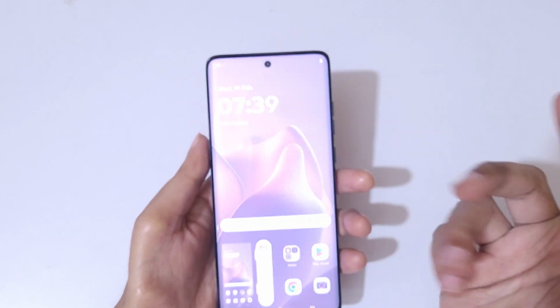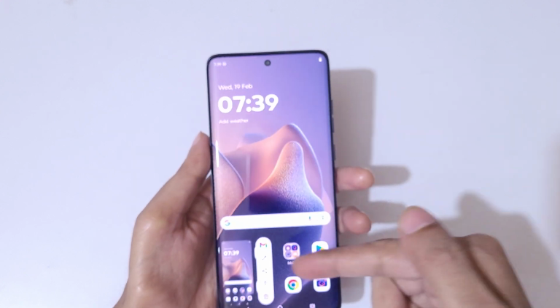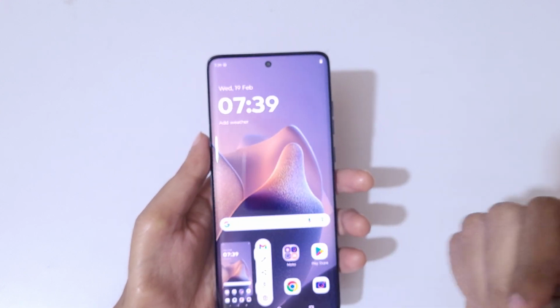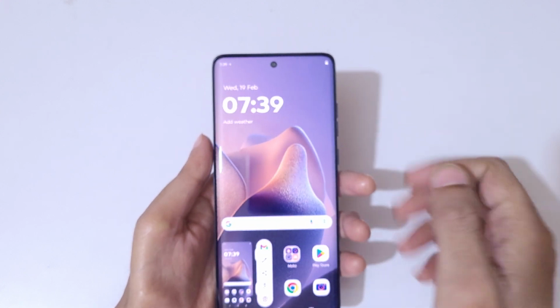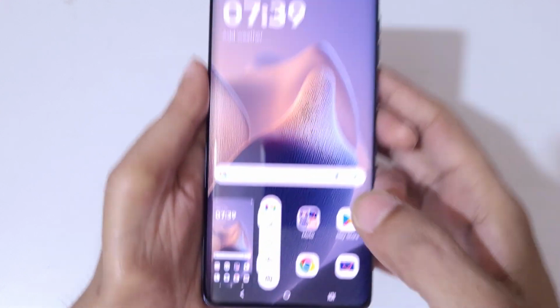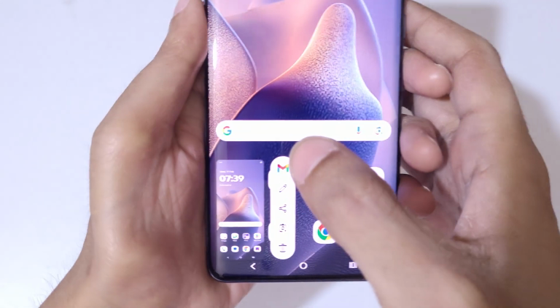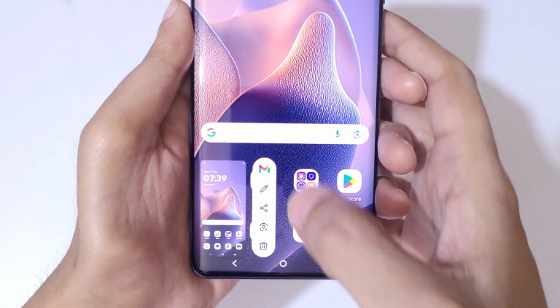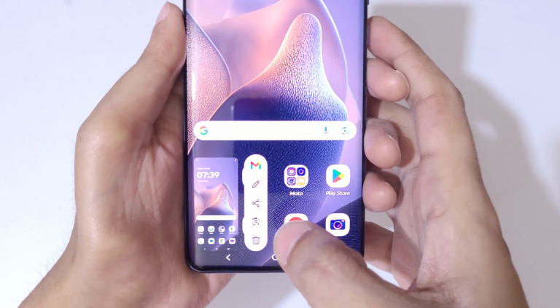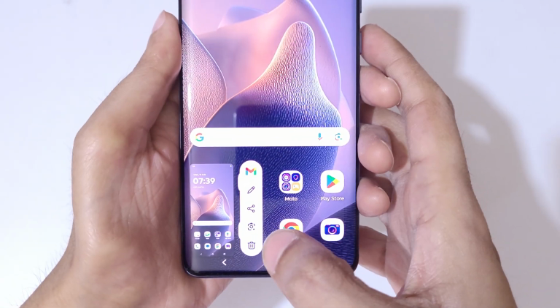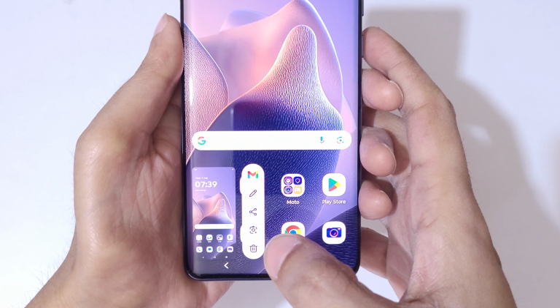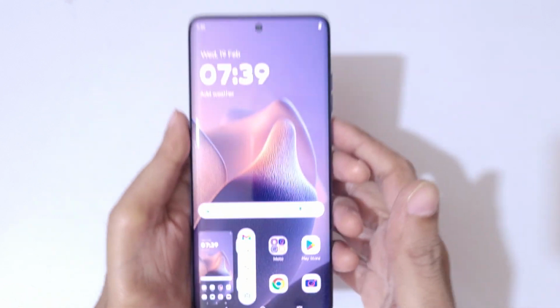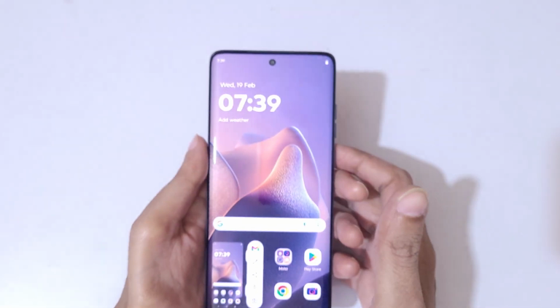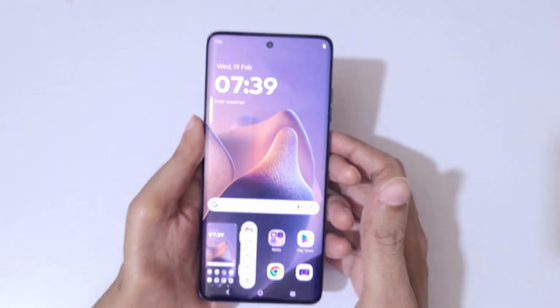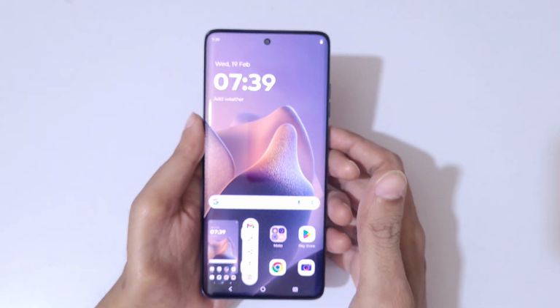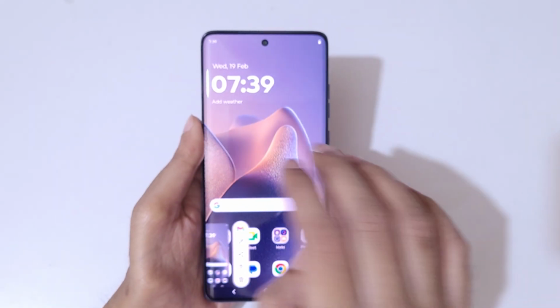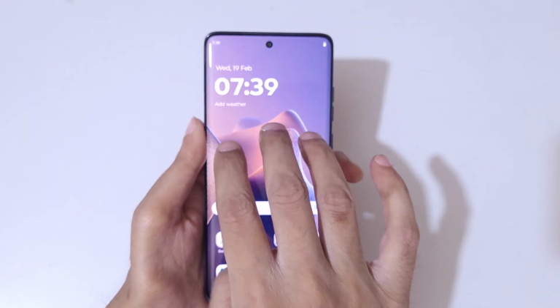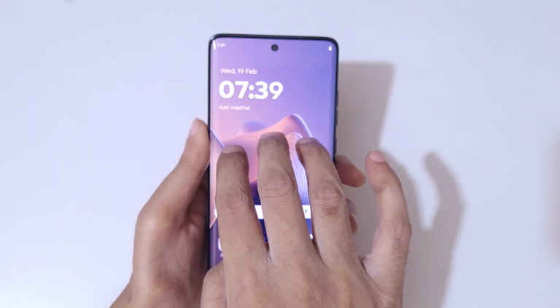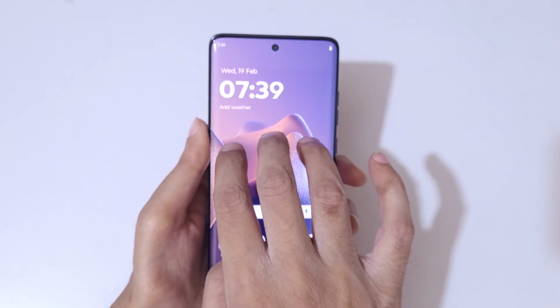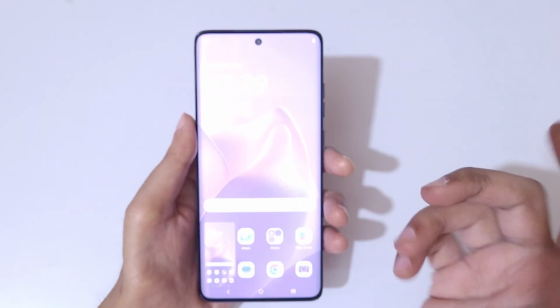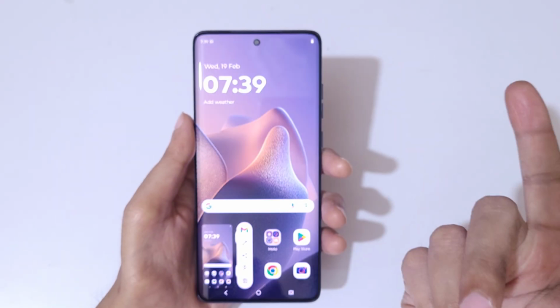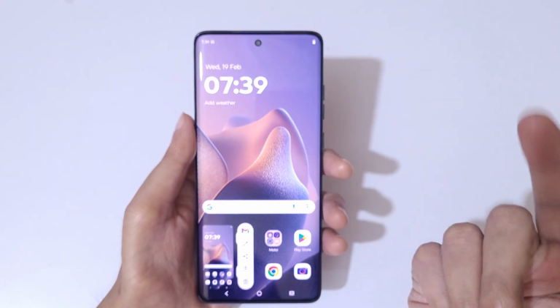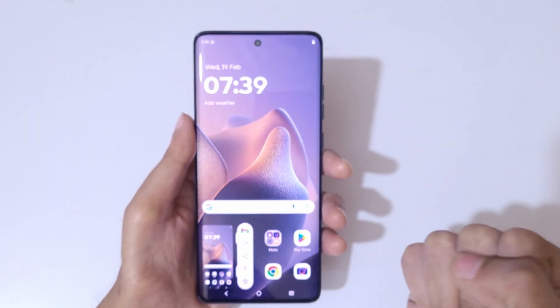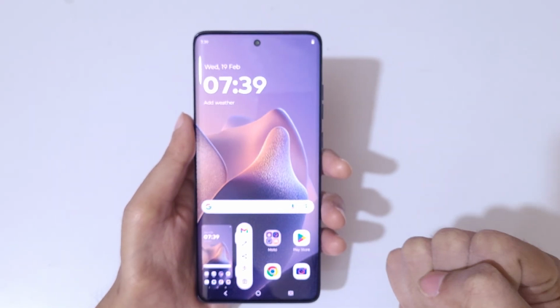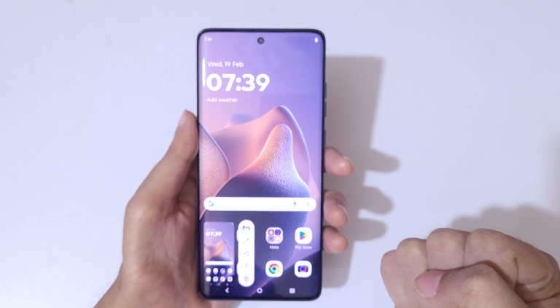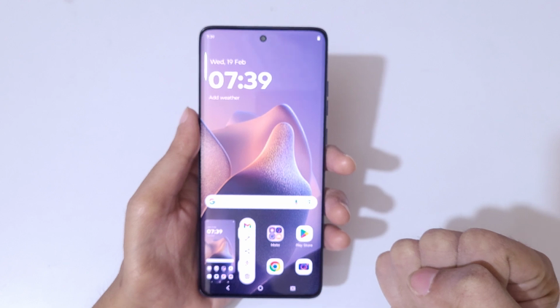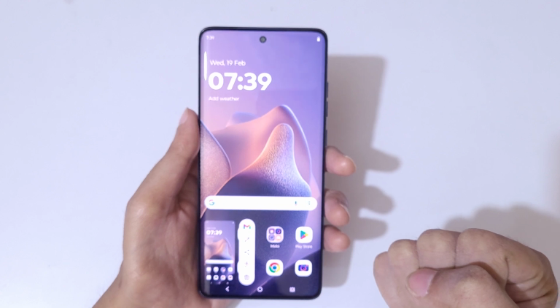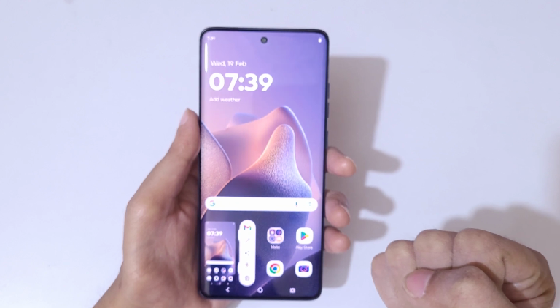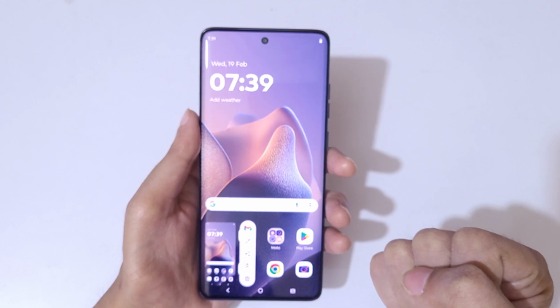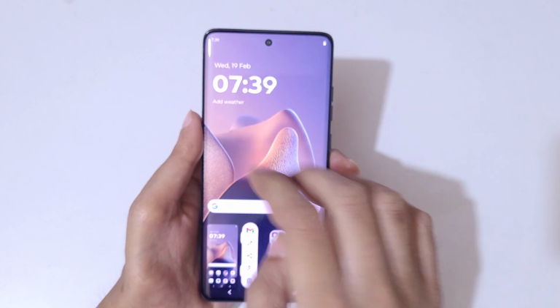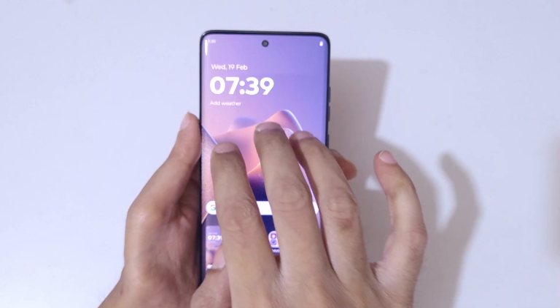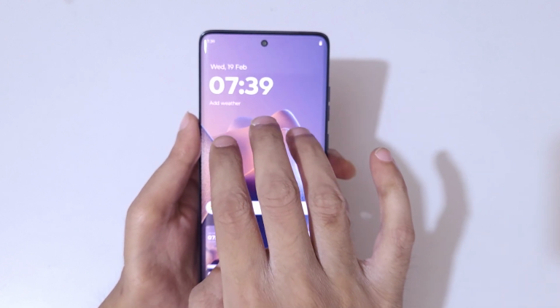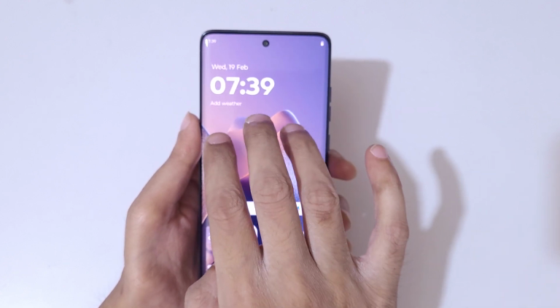Here you can see more options are available. Simply touch and hold three fingers like this to take a screenshot really quickly in Motorola Edge 60 Fusion.